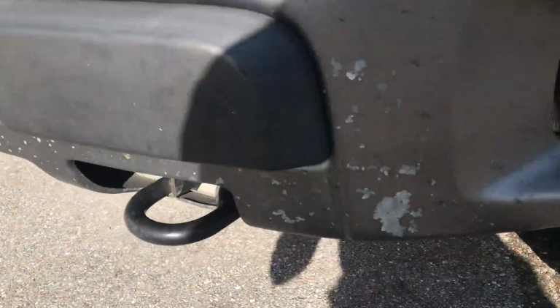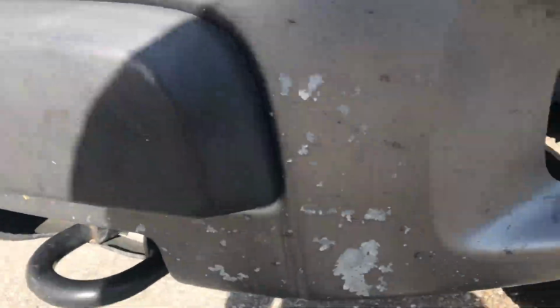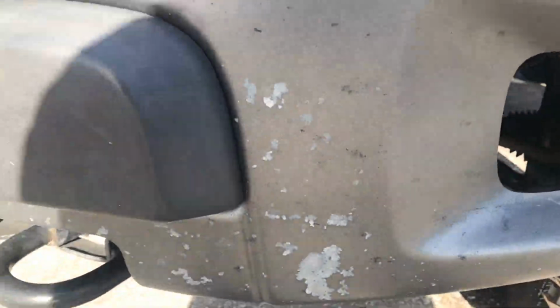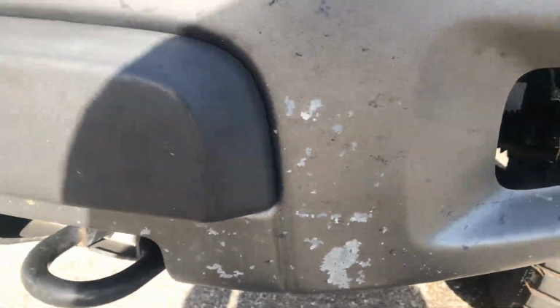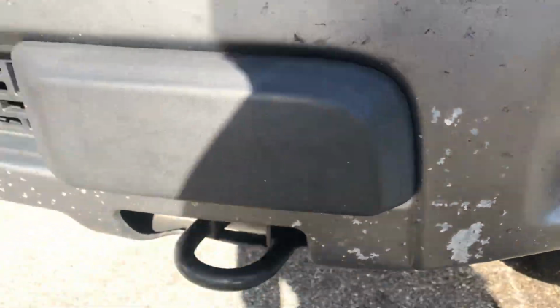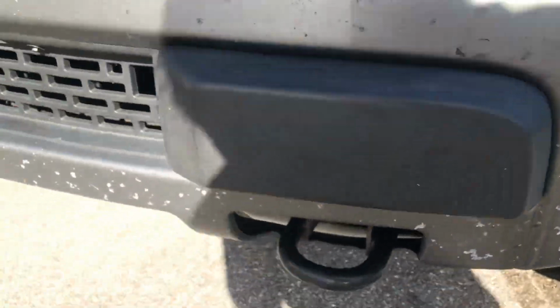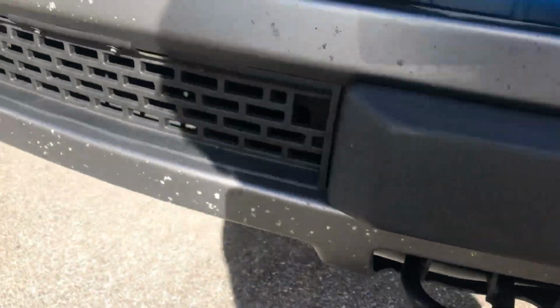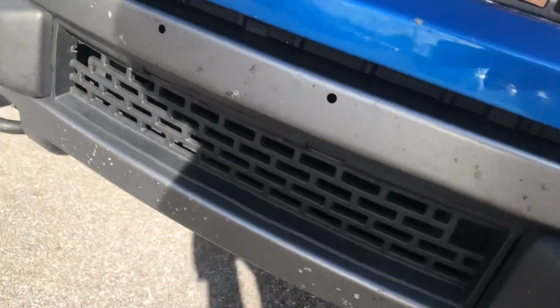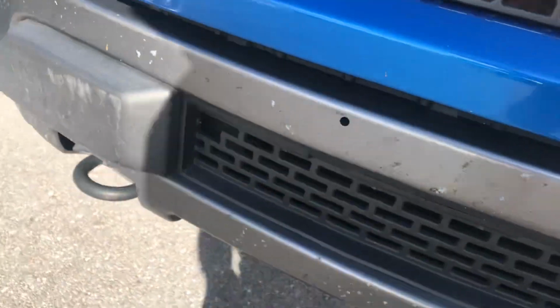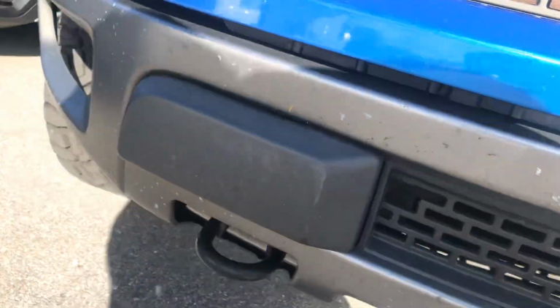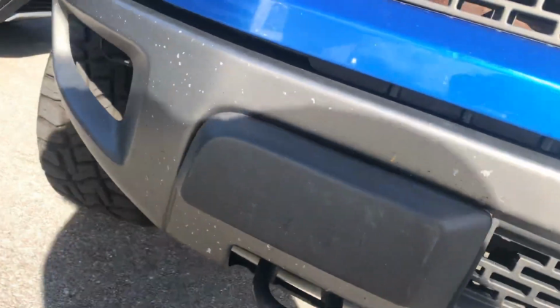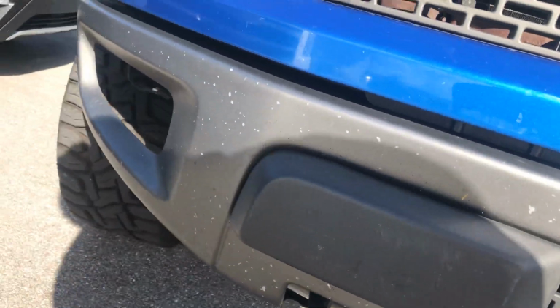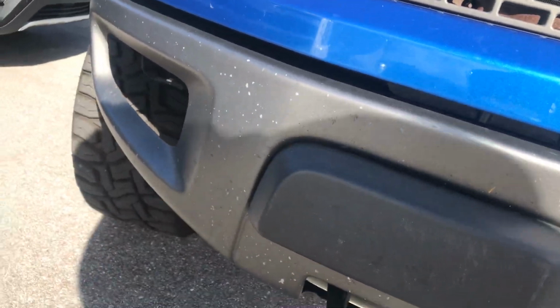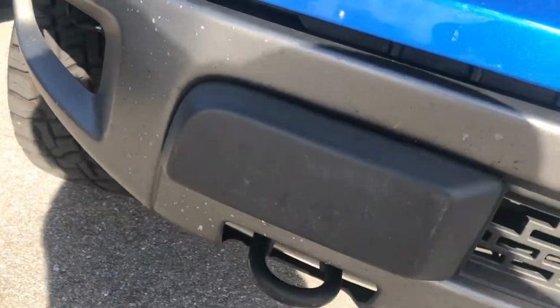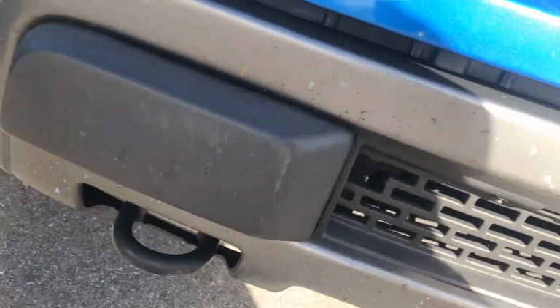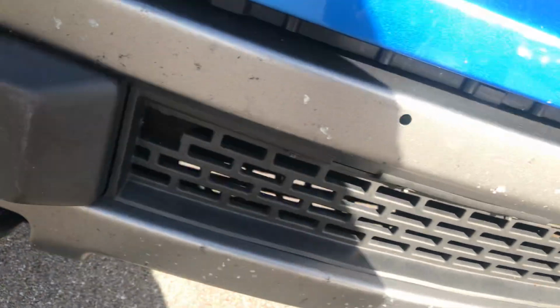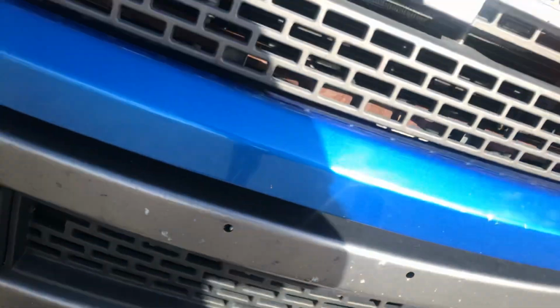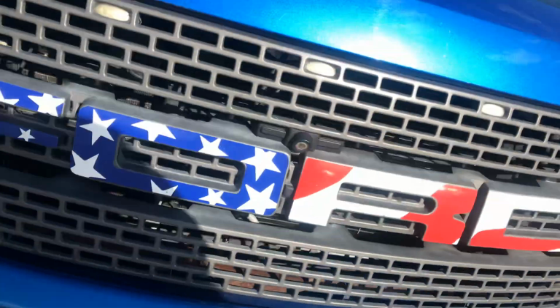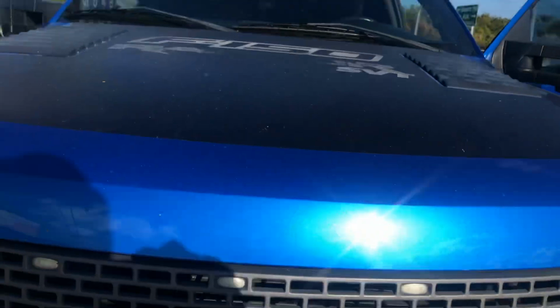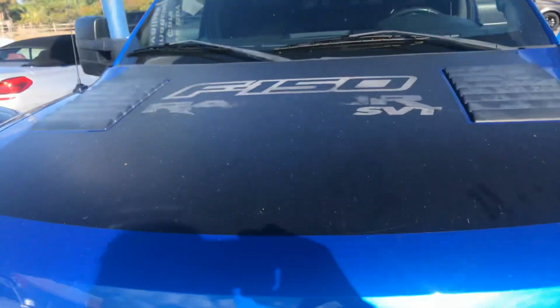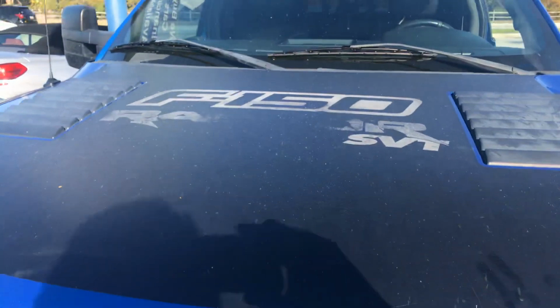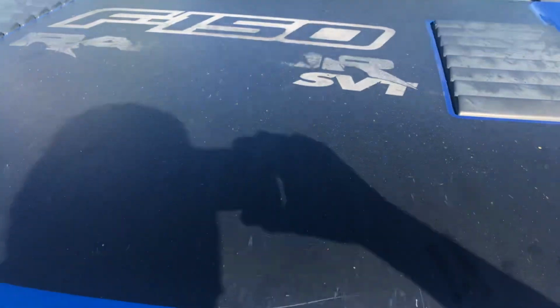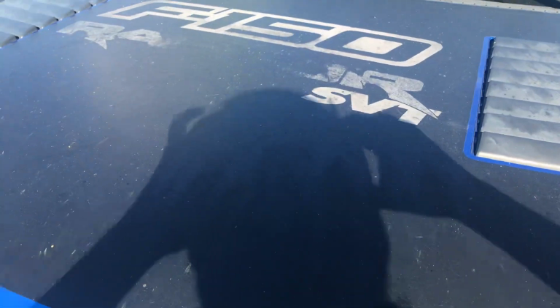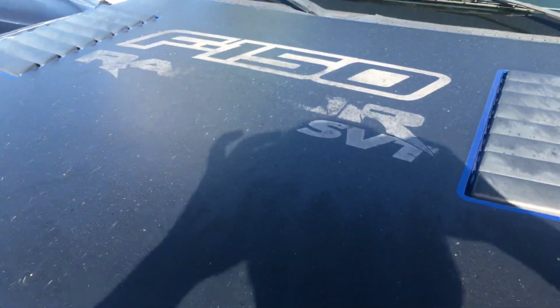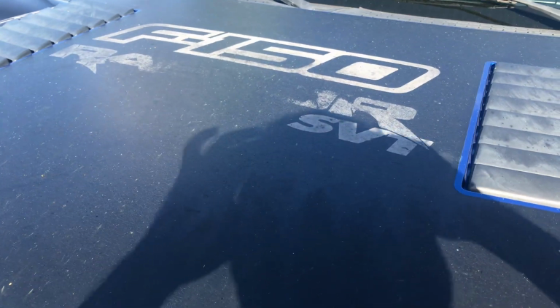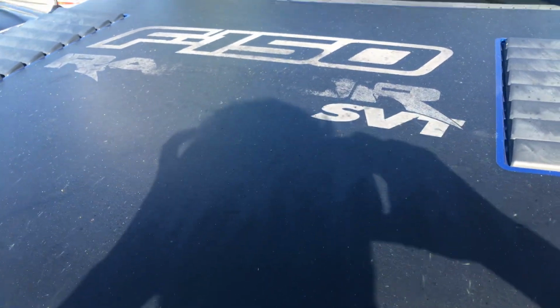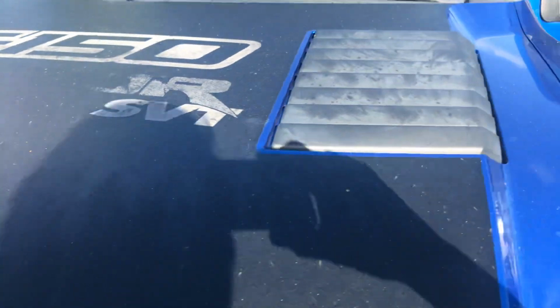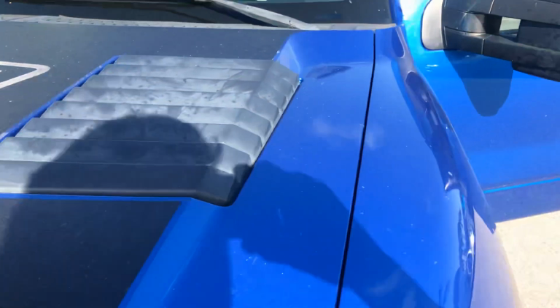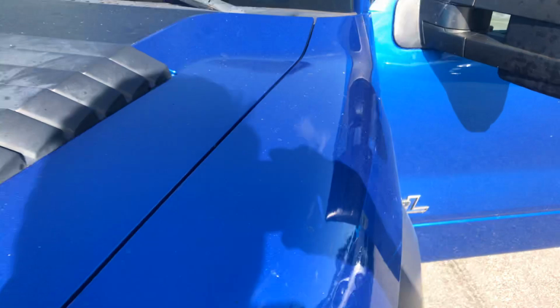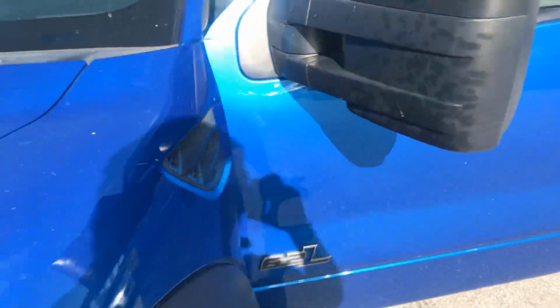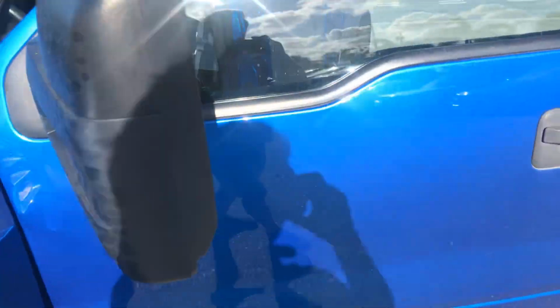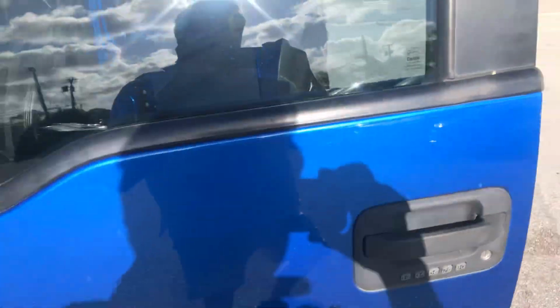Easy stuff for me to fix — I can have this whole bumper done perfect for 200 bucks and you'll never know it was touched. The sticker, we're still trying to look into how much that would be.